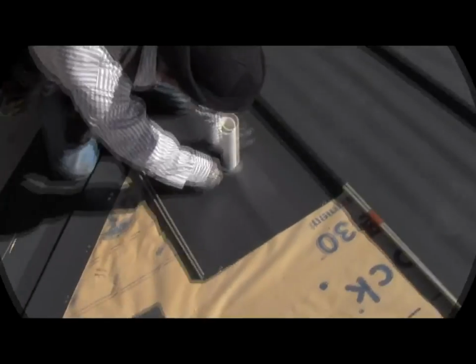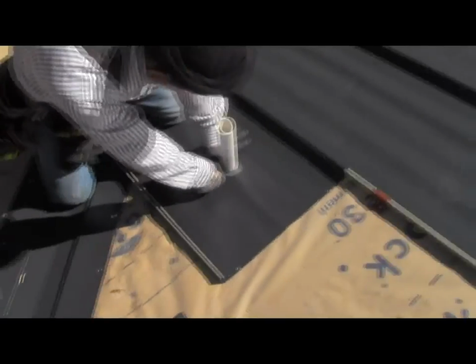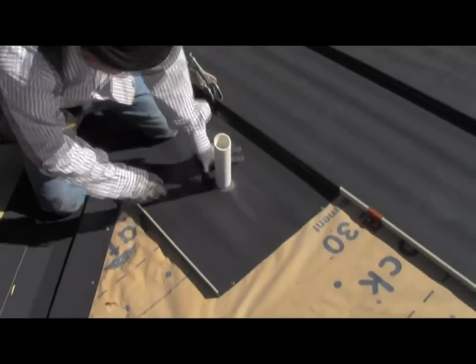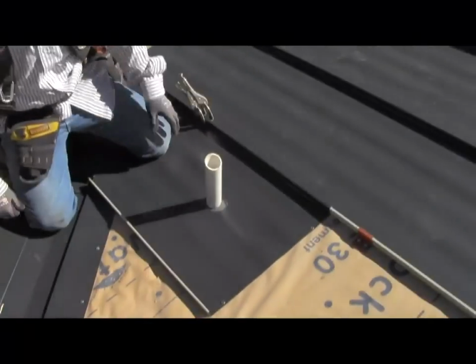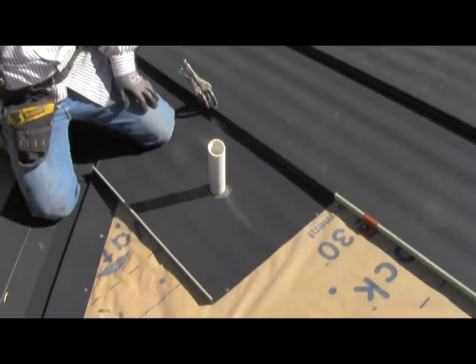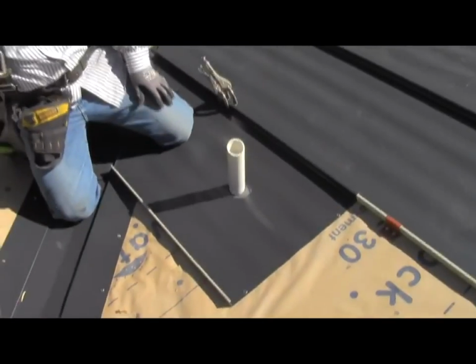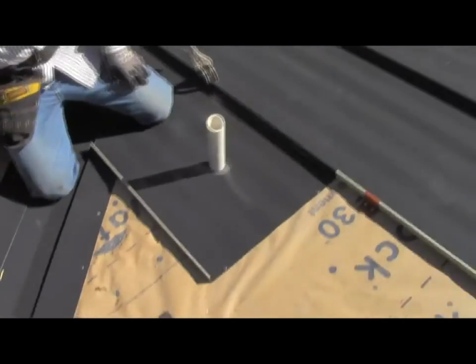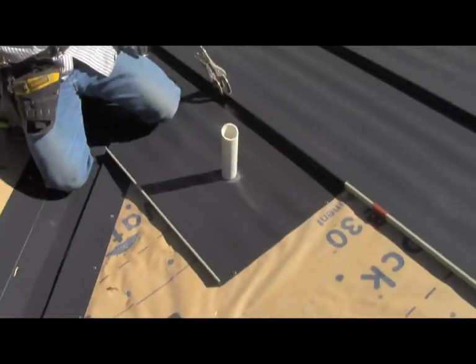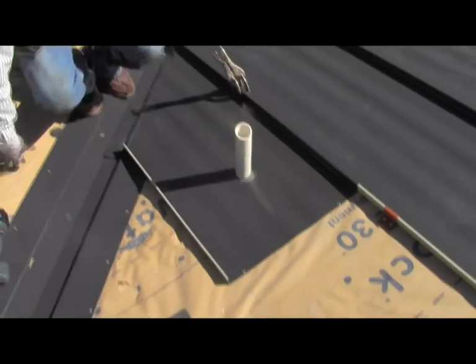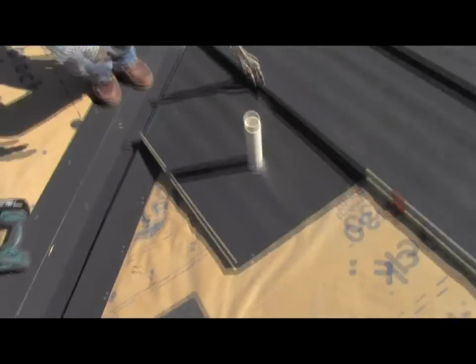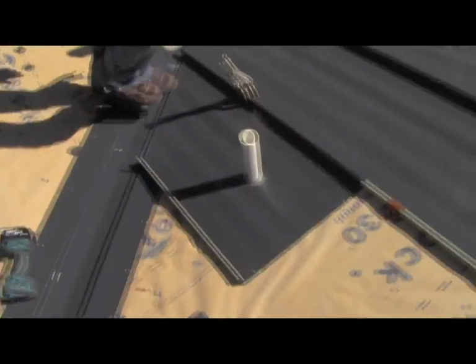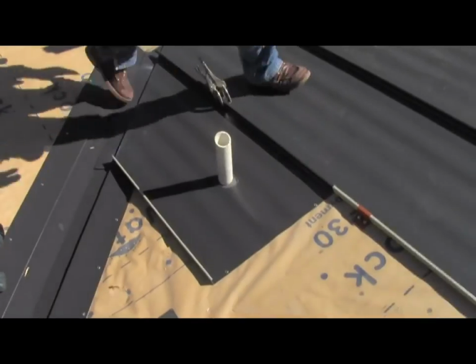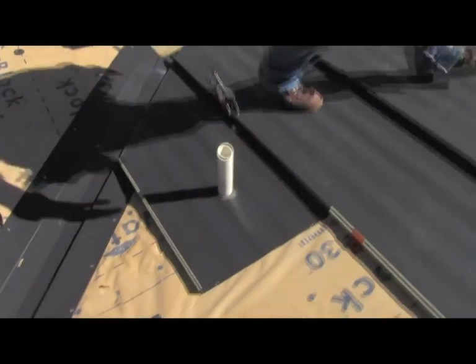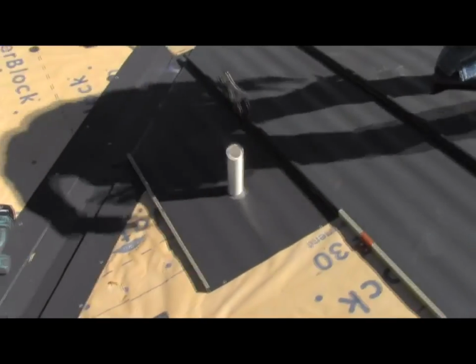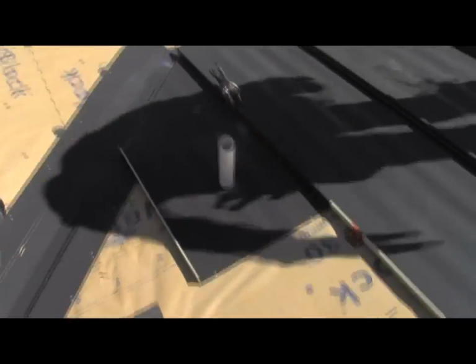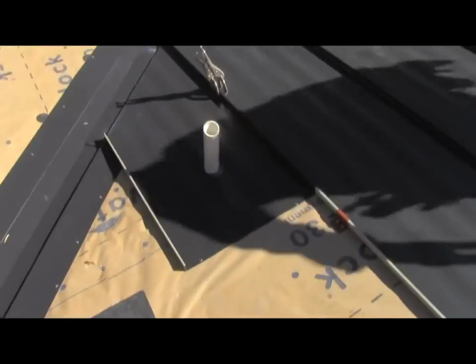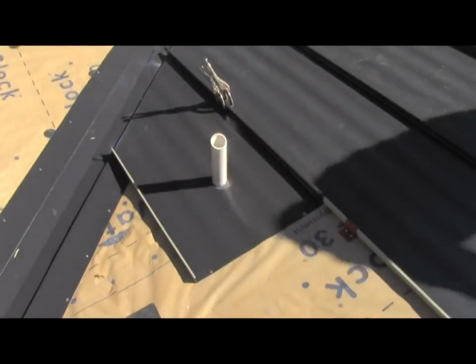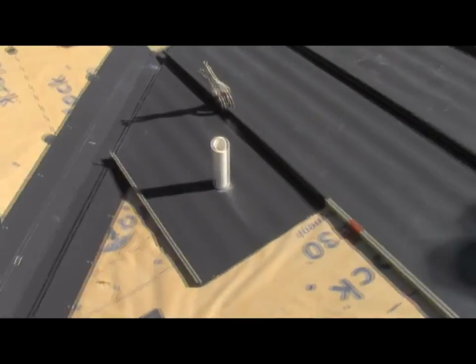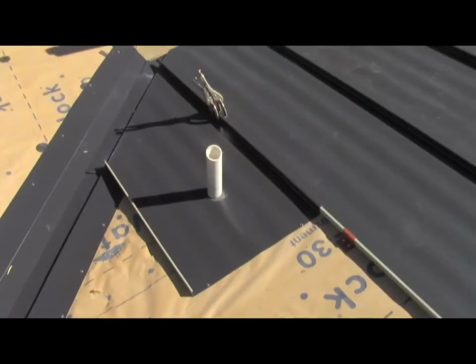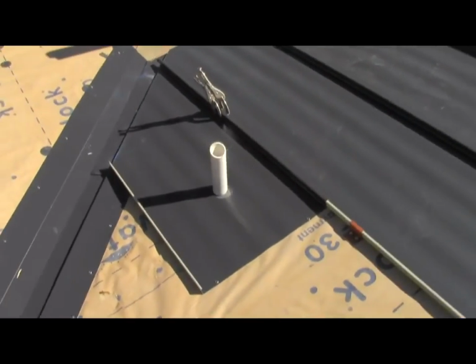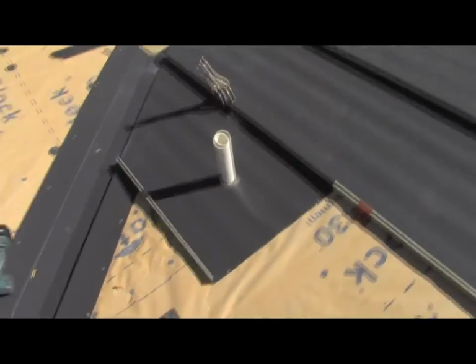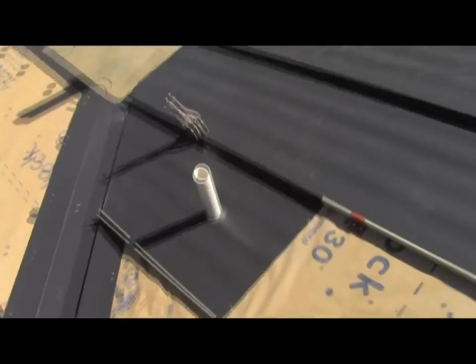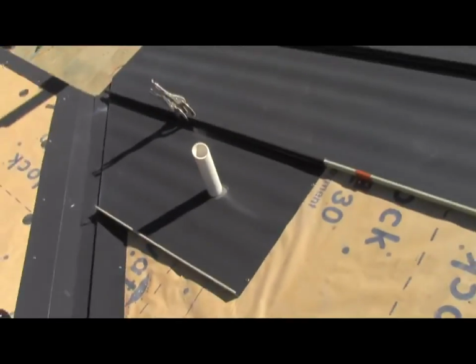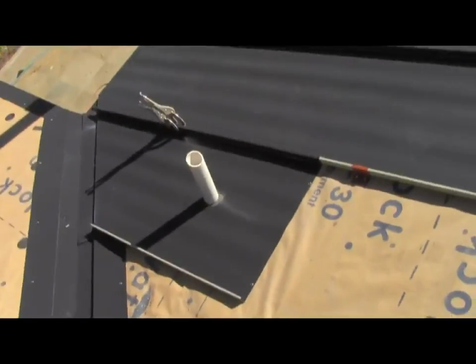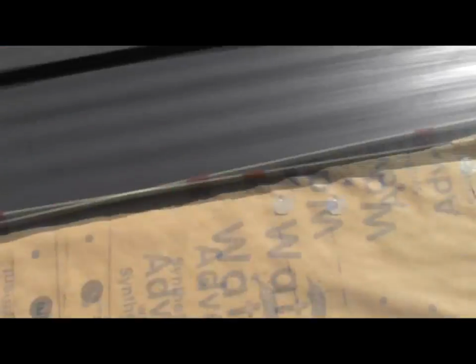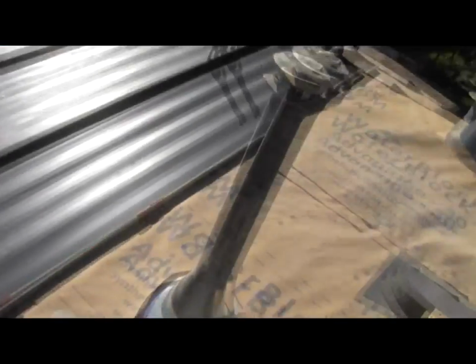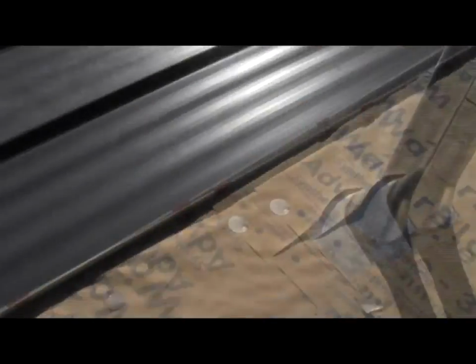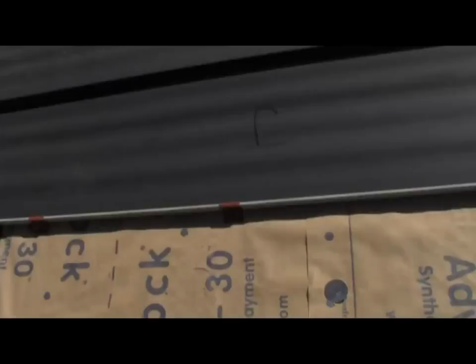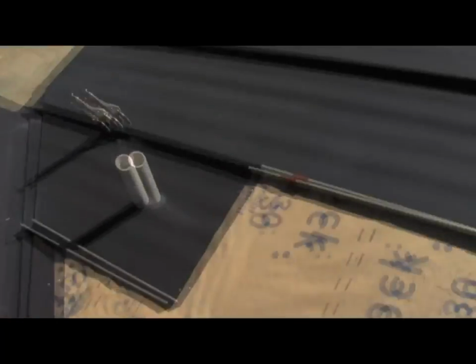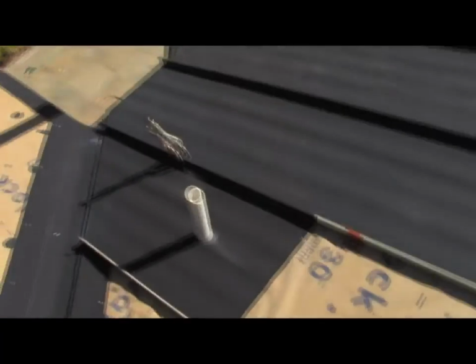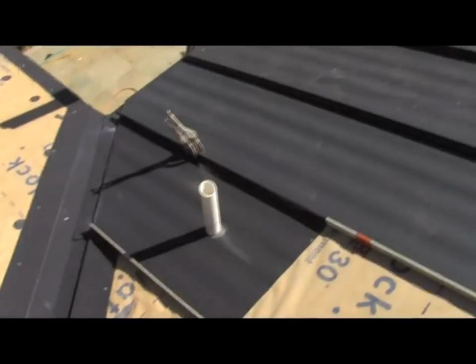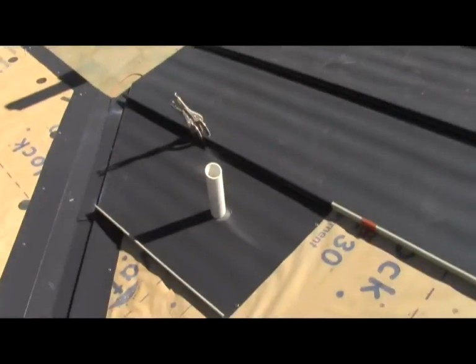Here we are back at the roof where the pipe is. Humberto has got the pipe coming up through the first panel. This is called a split panel — it's actually going to be two panels that make the distance of this run.